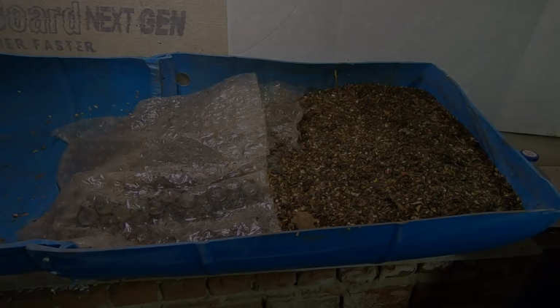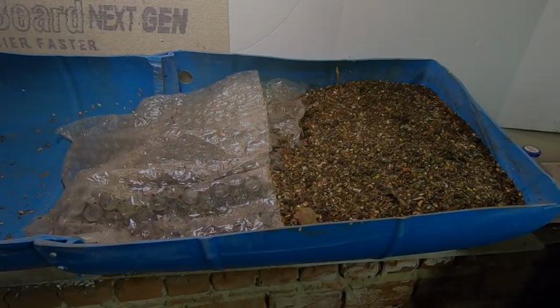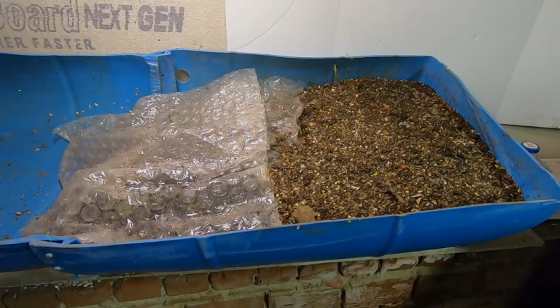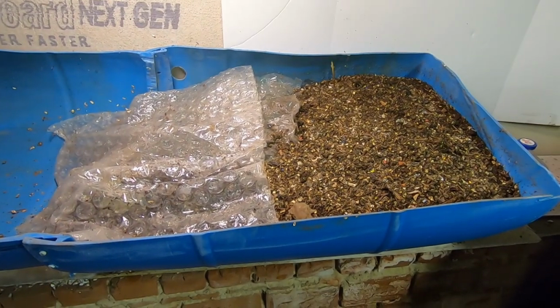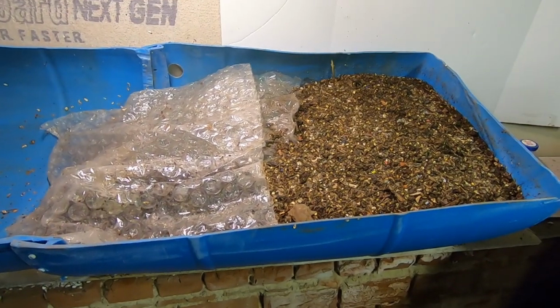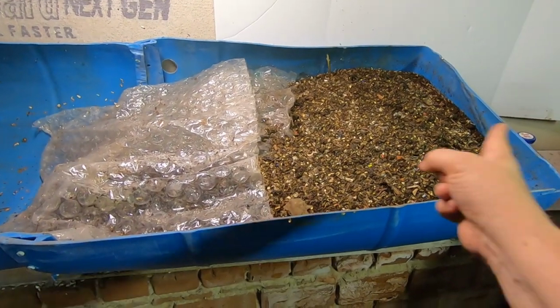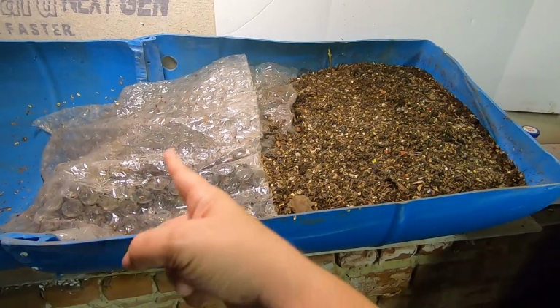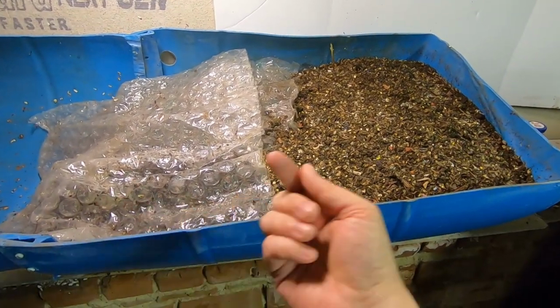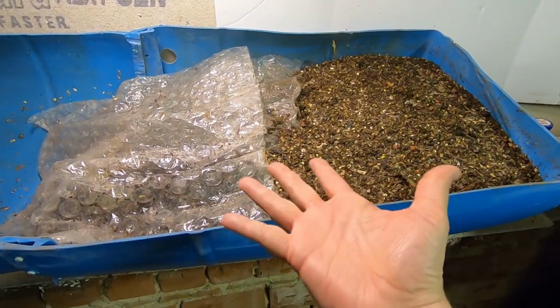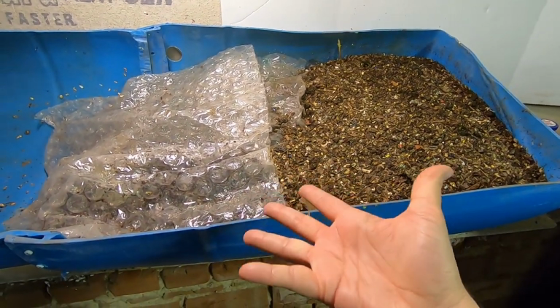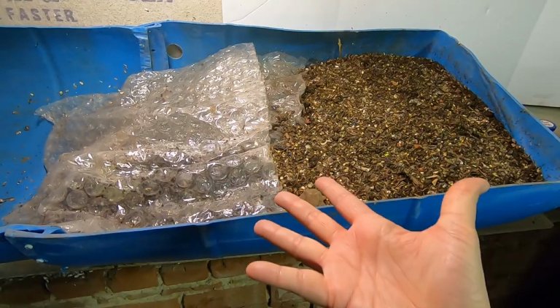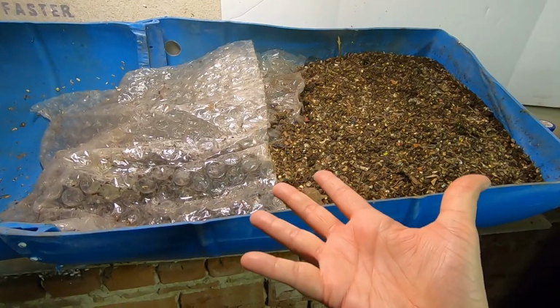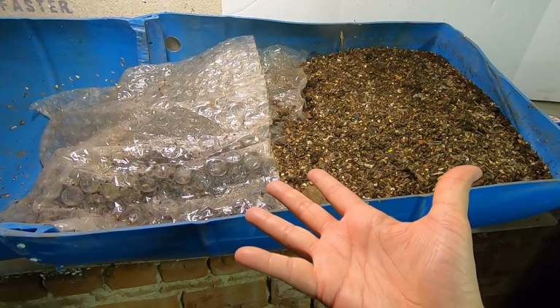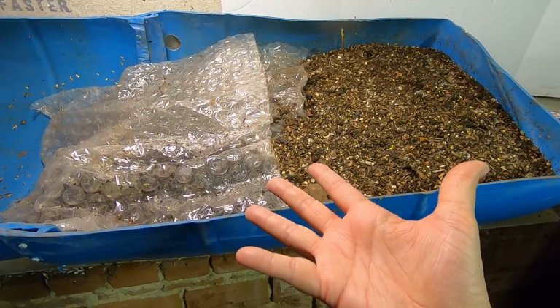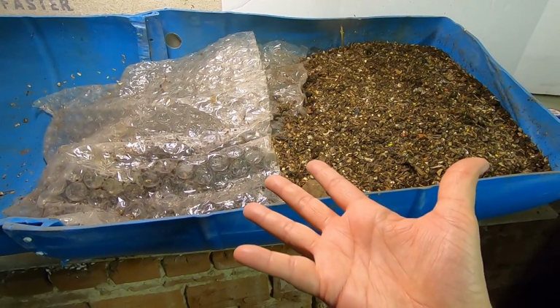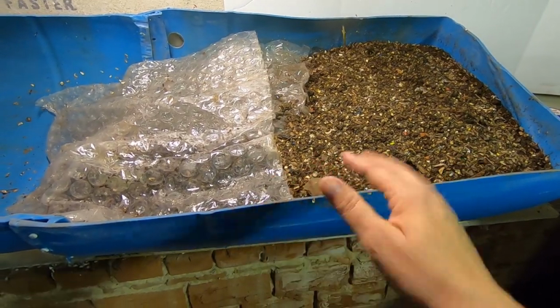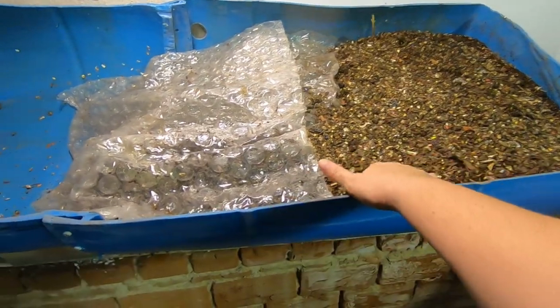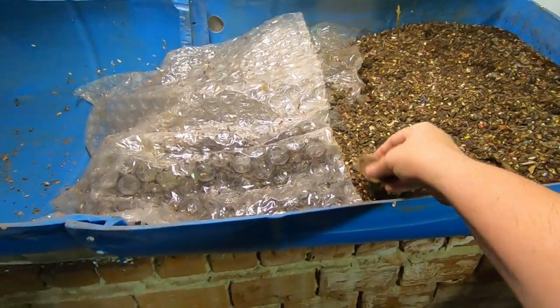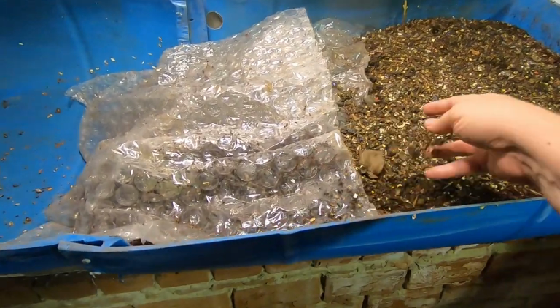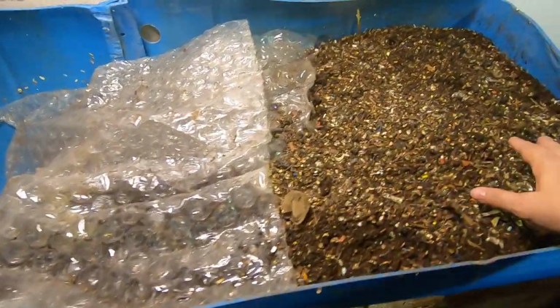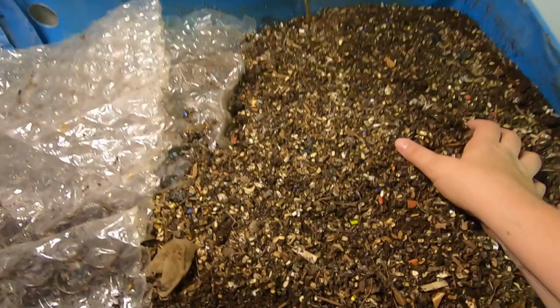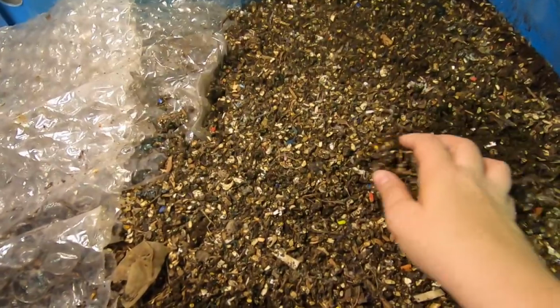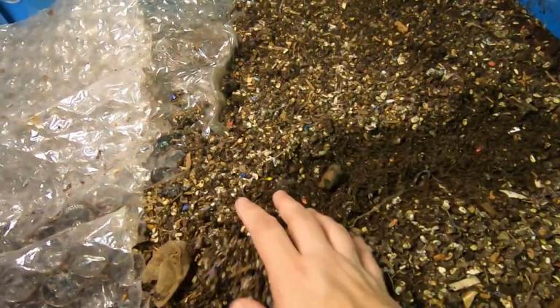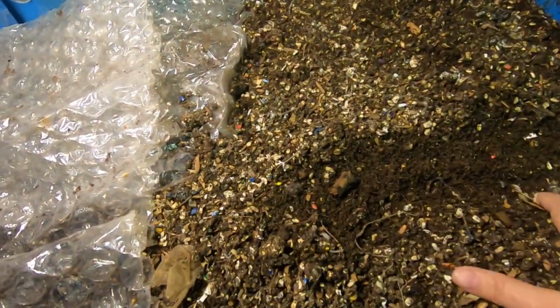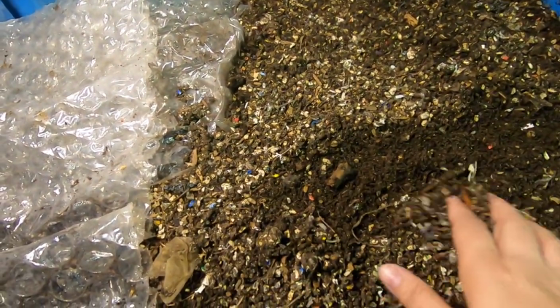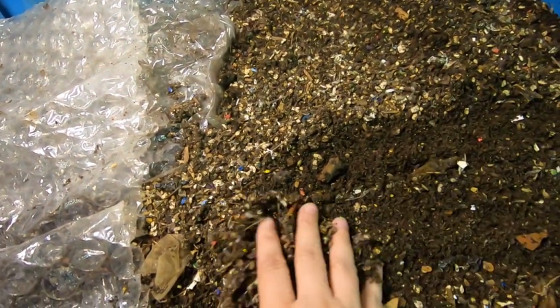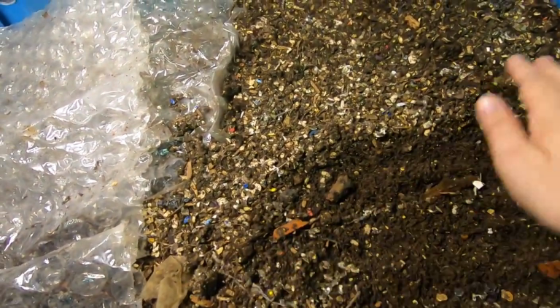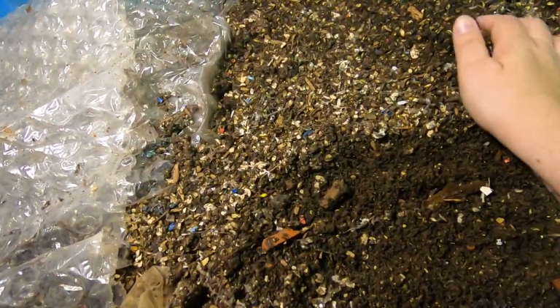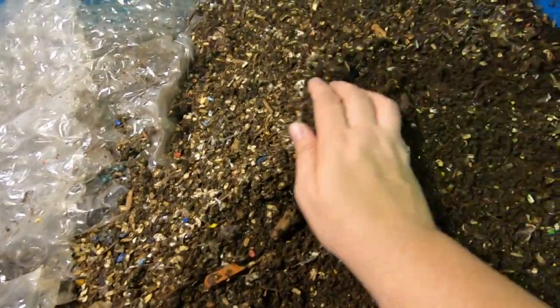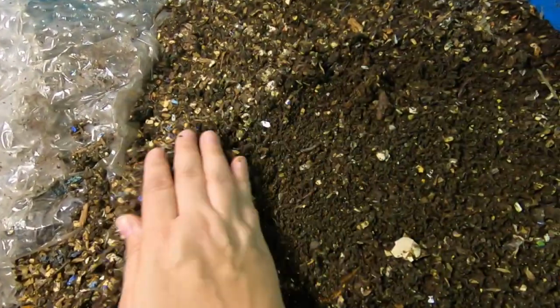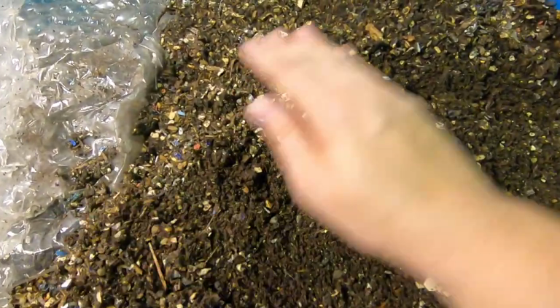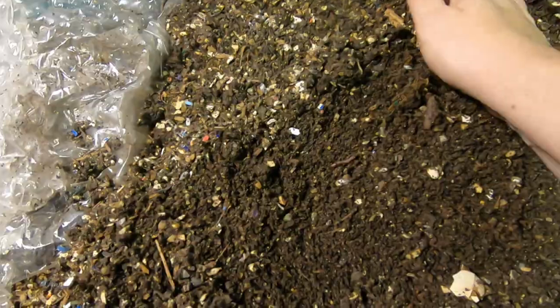Hey guys, it's Anne over at Plant Obsessed and today we're going to take a look at the 55 gallon worm bin and see what it's doing. It's been about a week, week and a half since we took a look at it, so let's just see what it's doing.